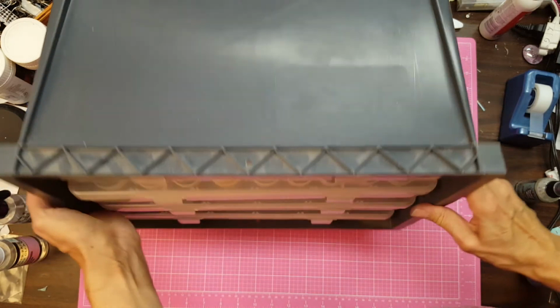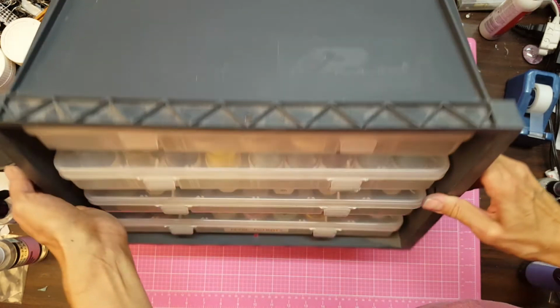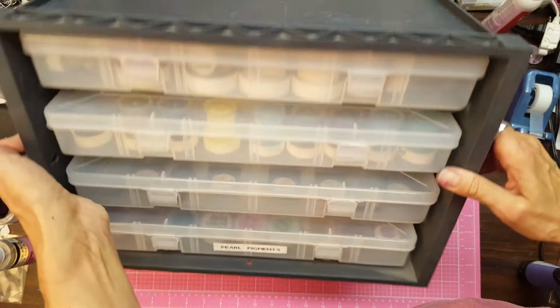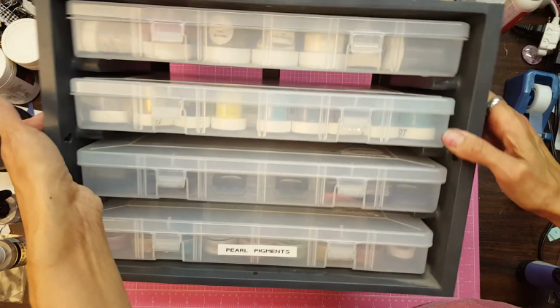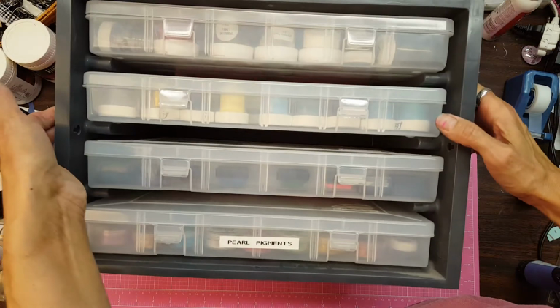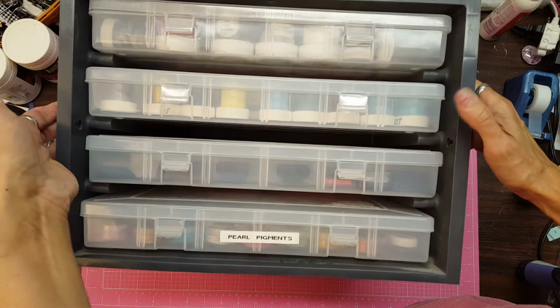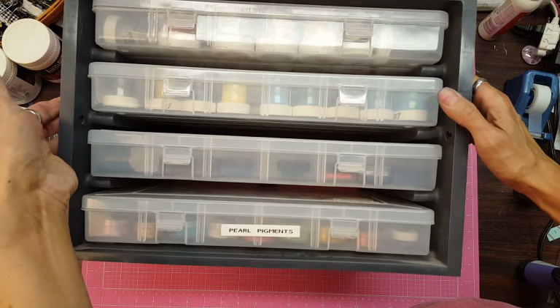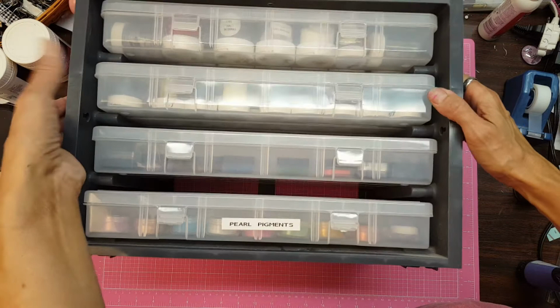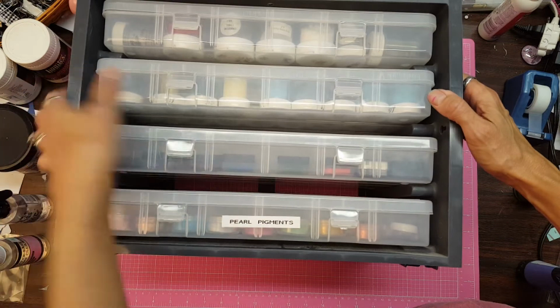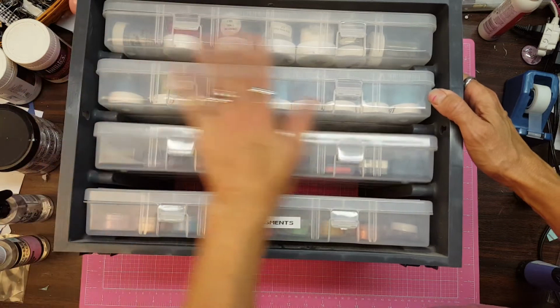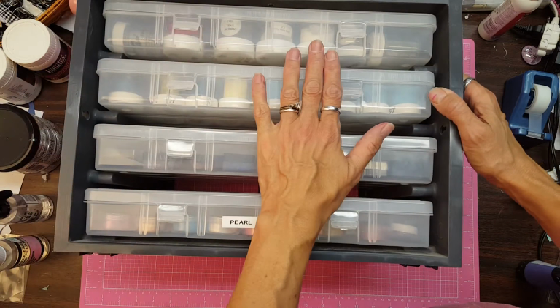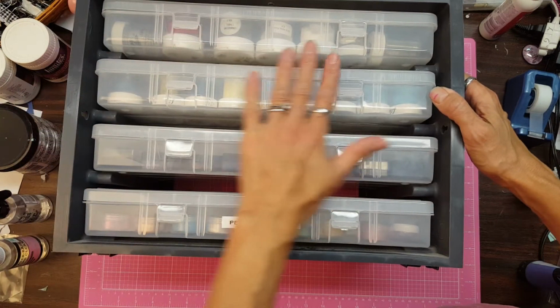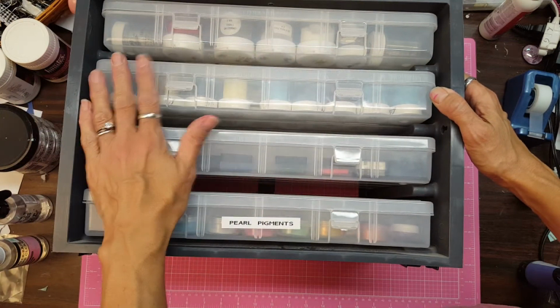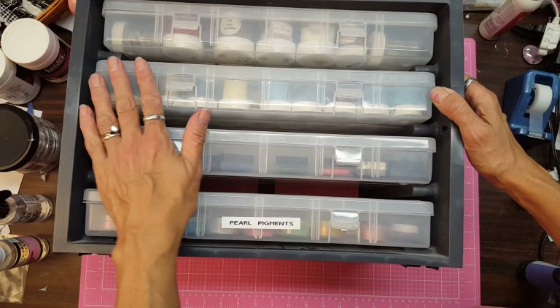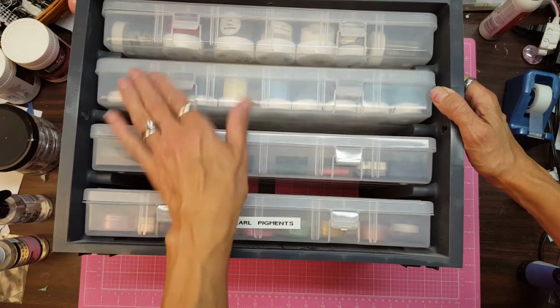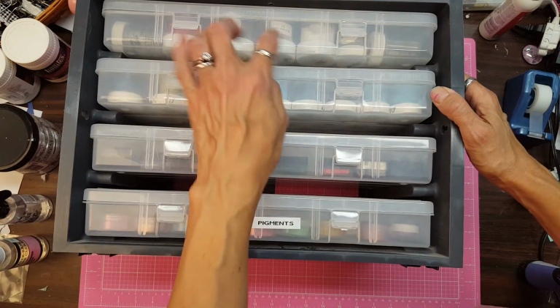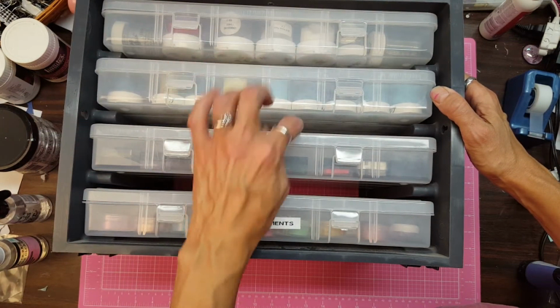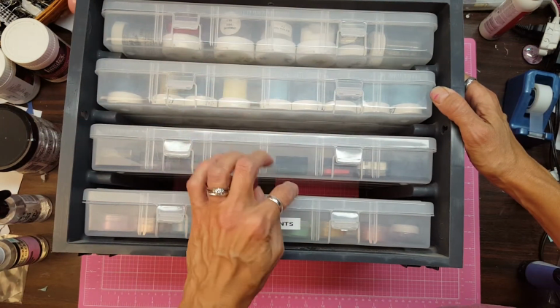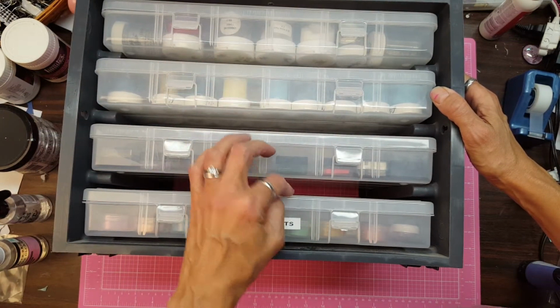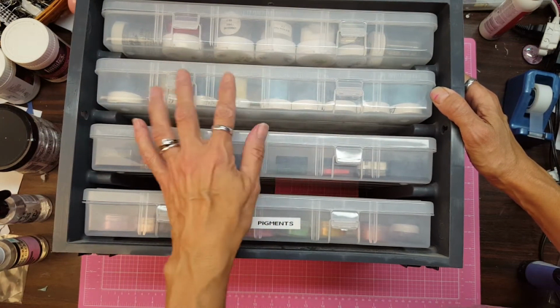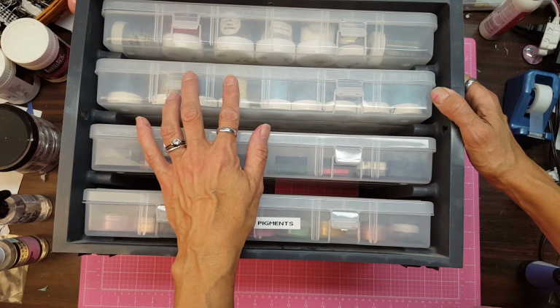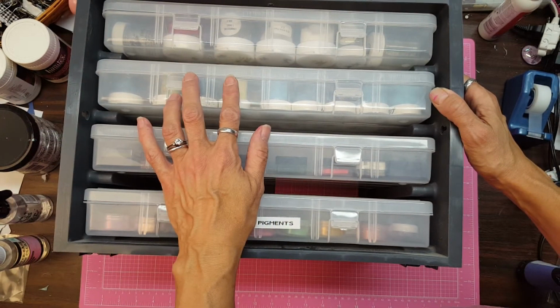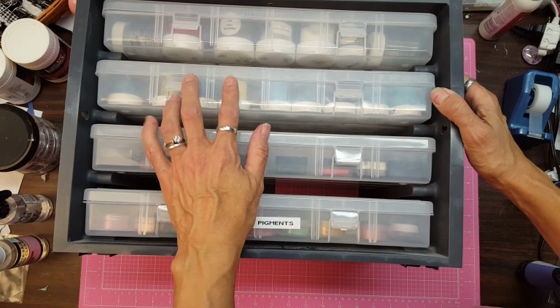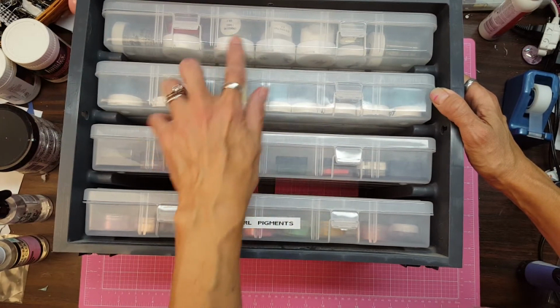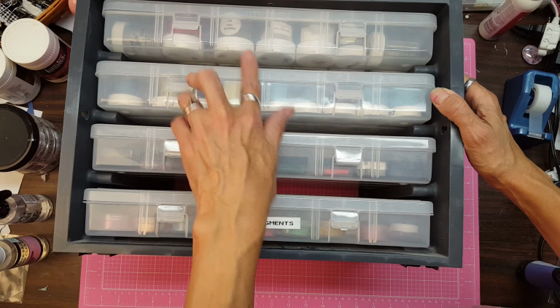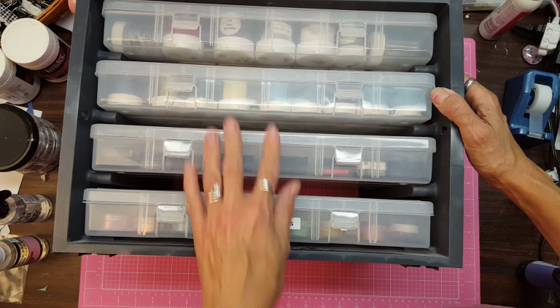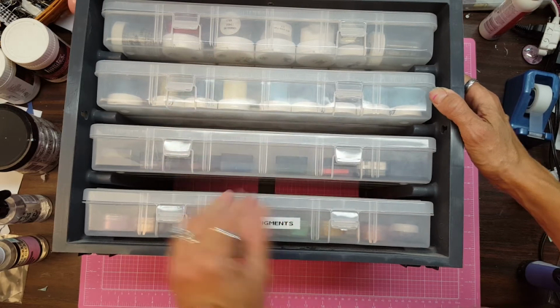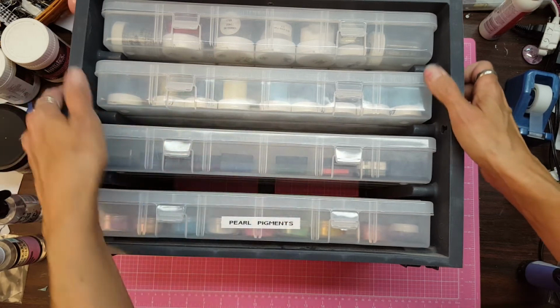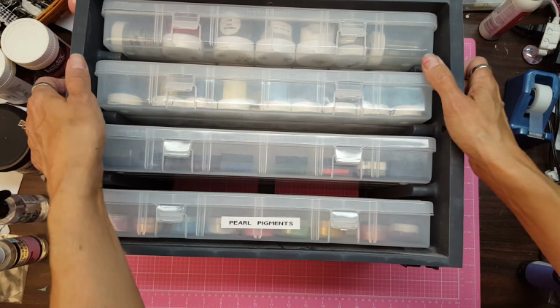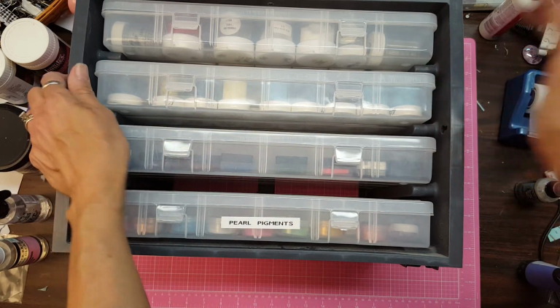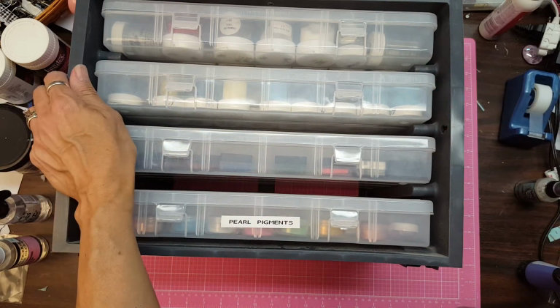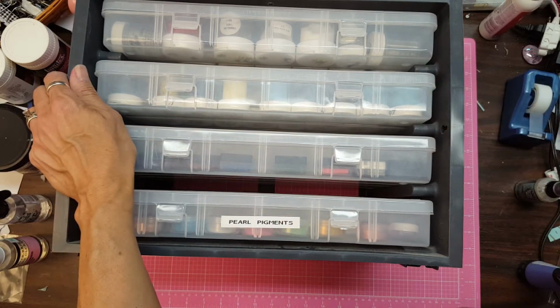I'll put it on its back — this is what the side looks like from the front. And there are bins in here. I'm going to readjust my camera angle and show you what's inside each one.